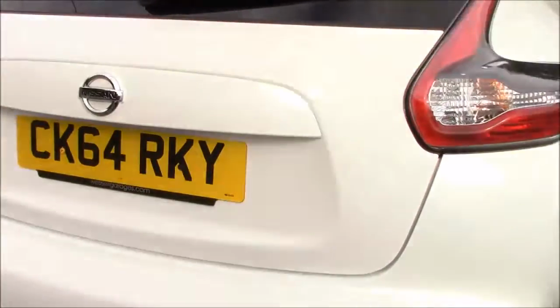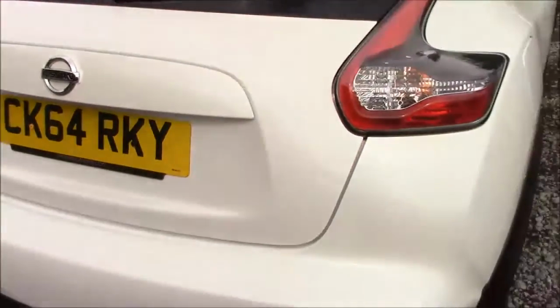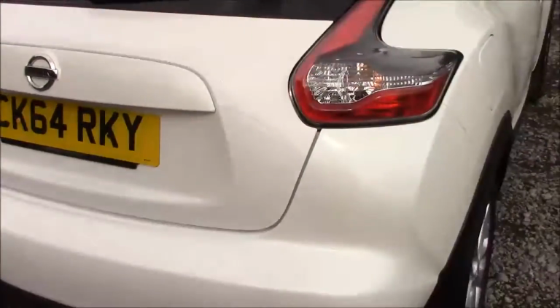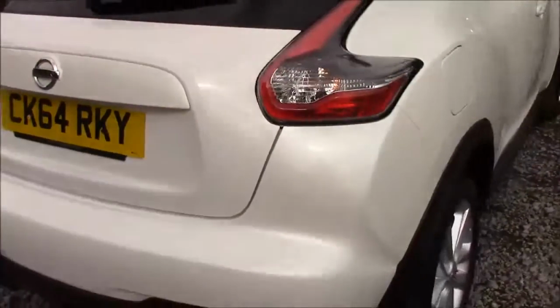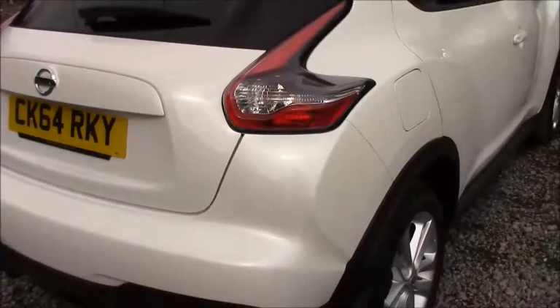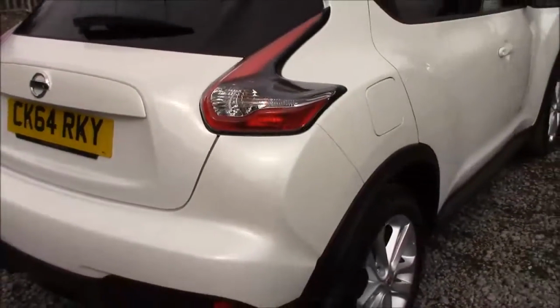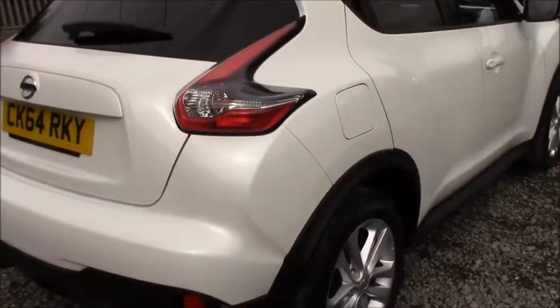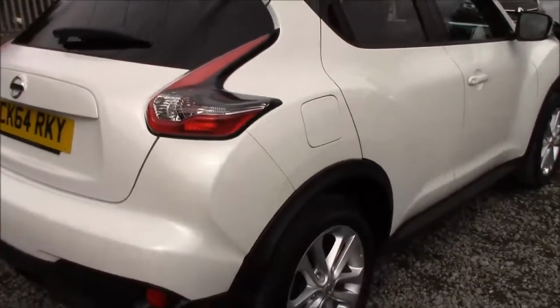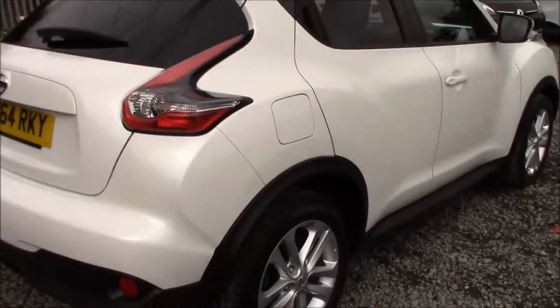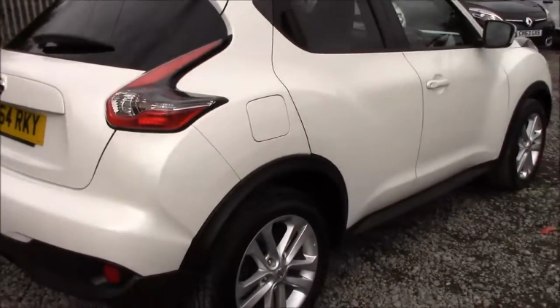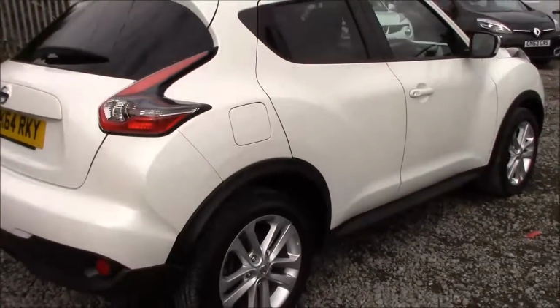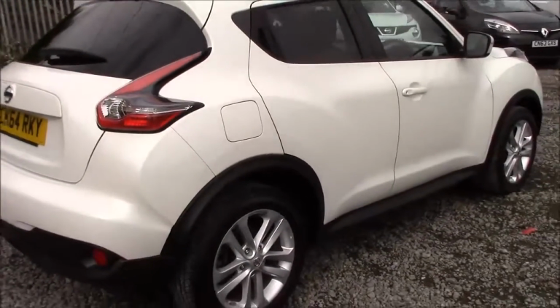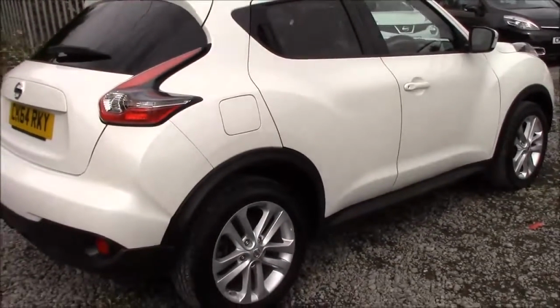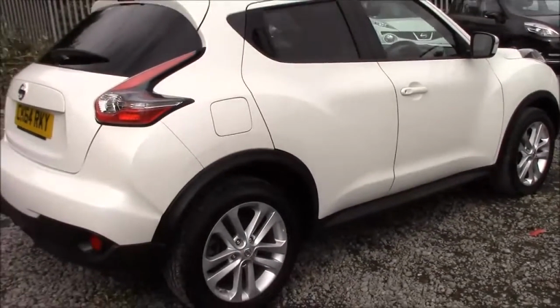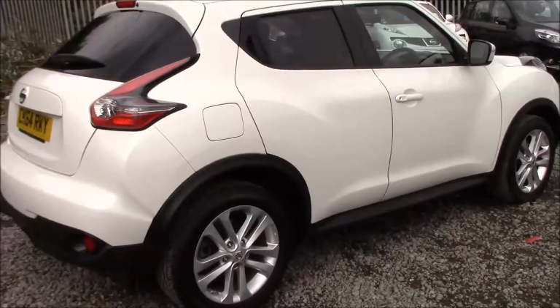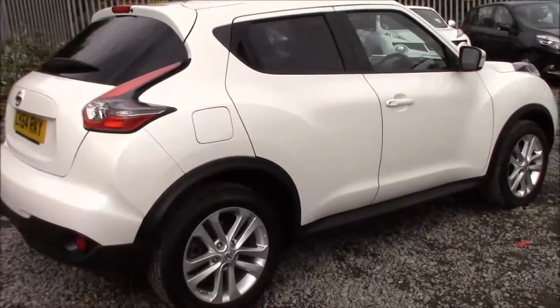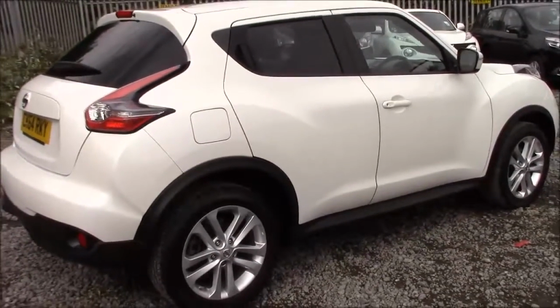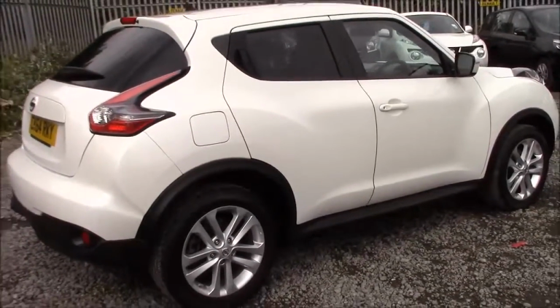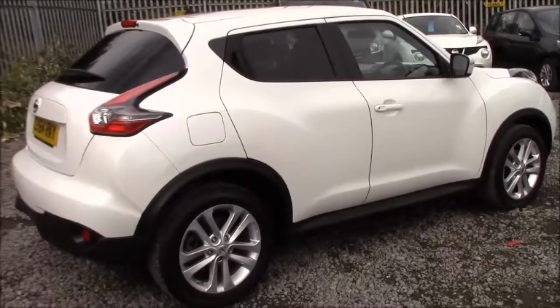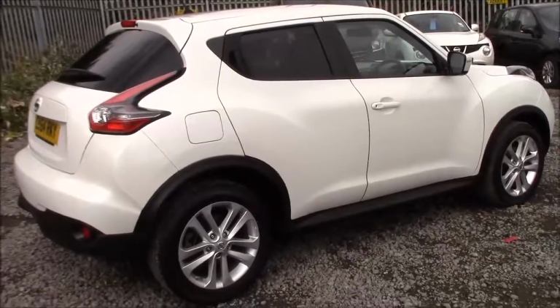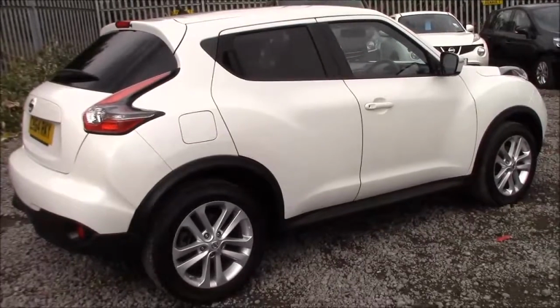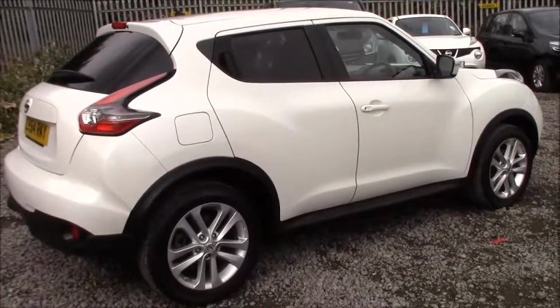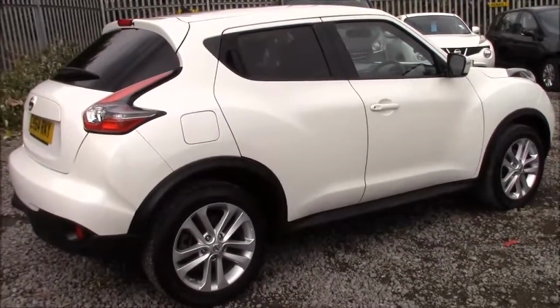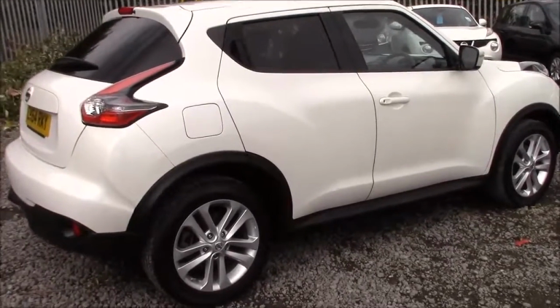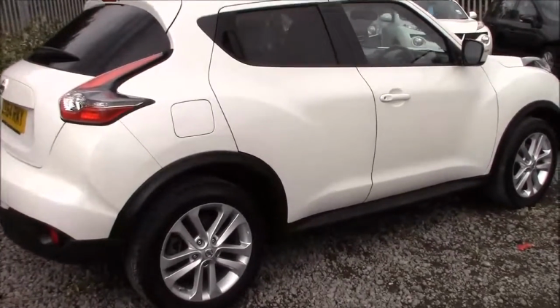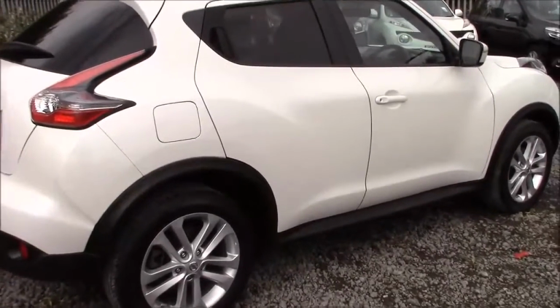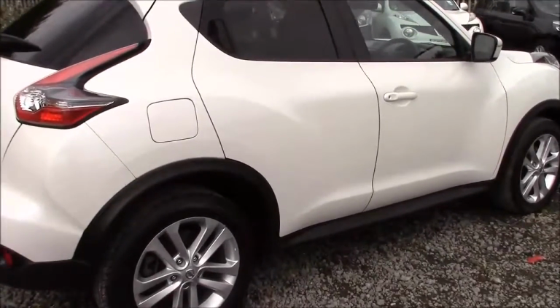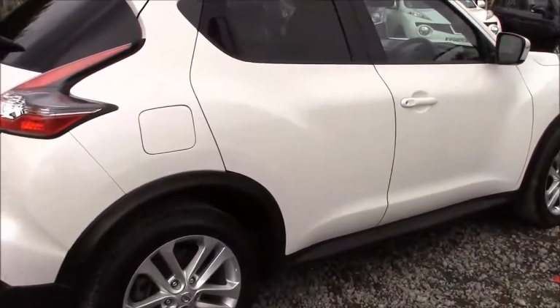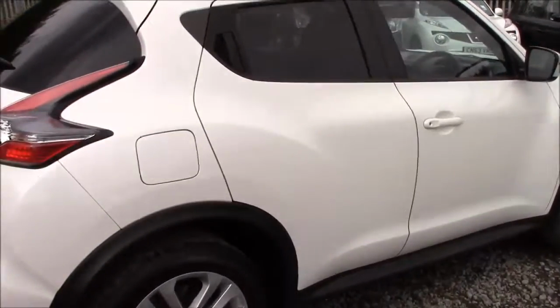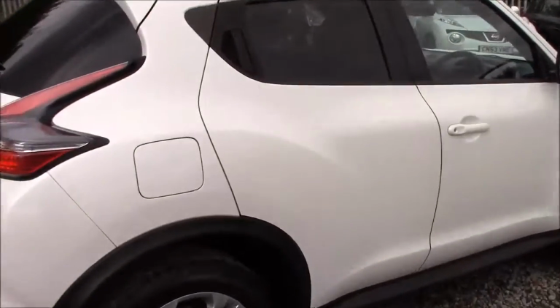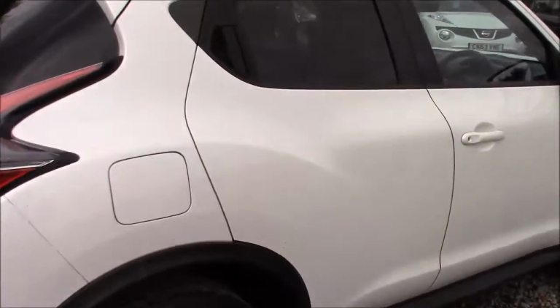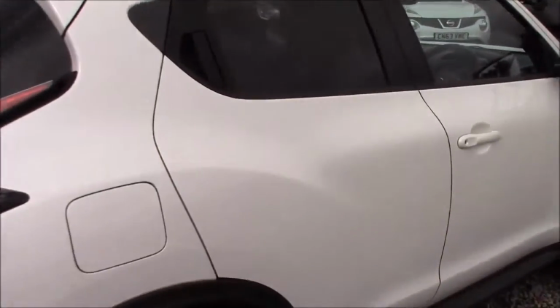Closing up the boot lid and coming around to the right-hand side of the car, once again we can see that the 17-inch alloy wheels, body-coloured bumpers, and all the paintwork and bodywork are all in very good condition.